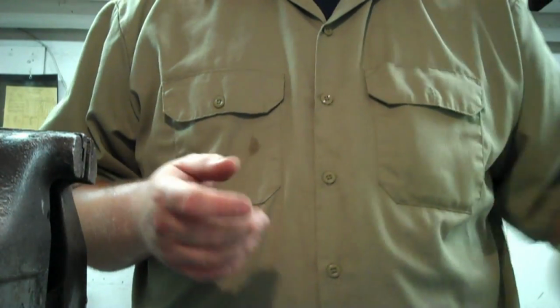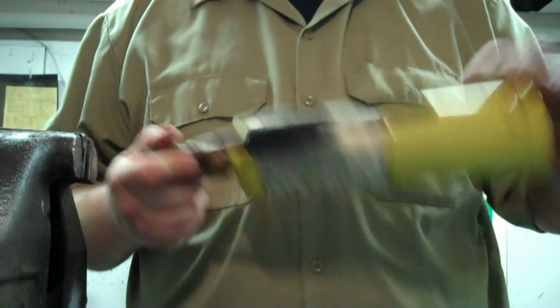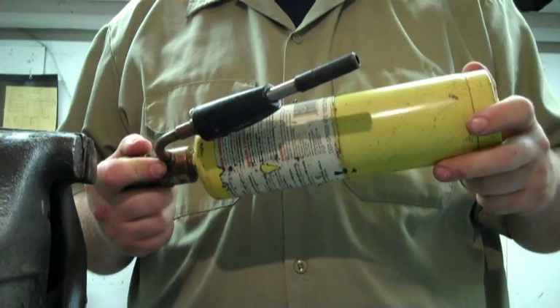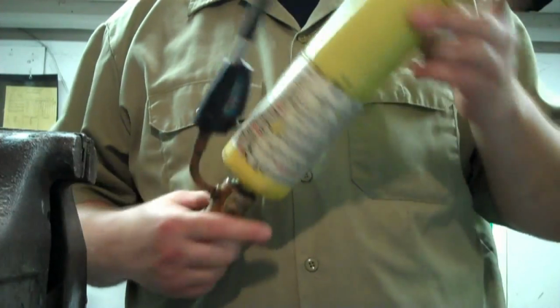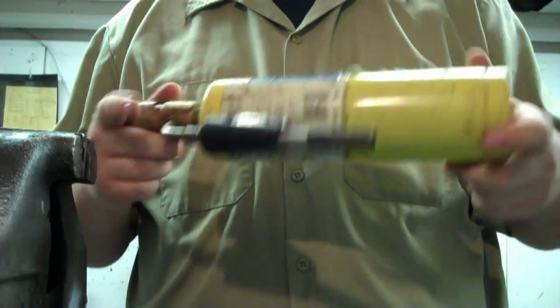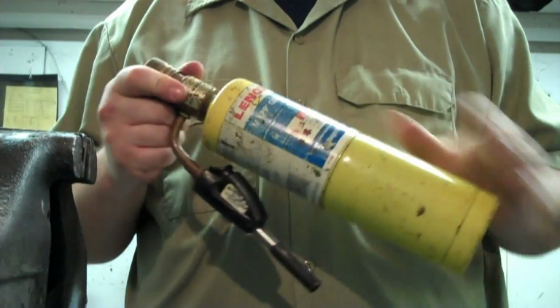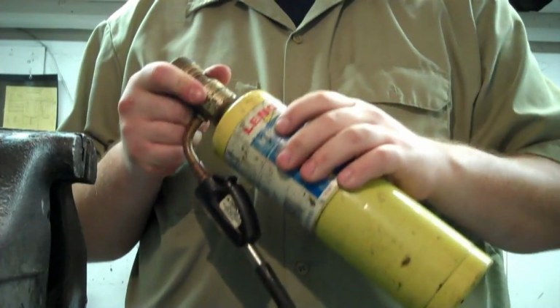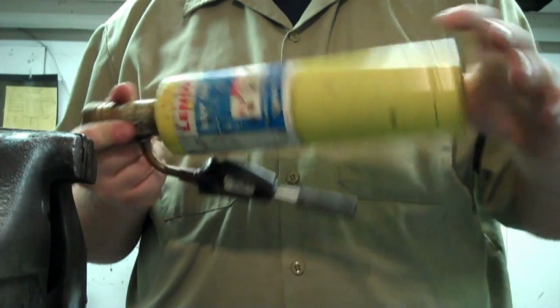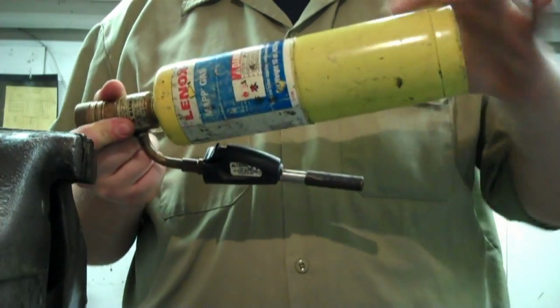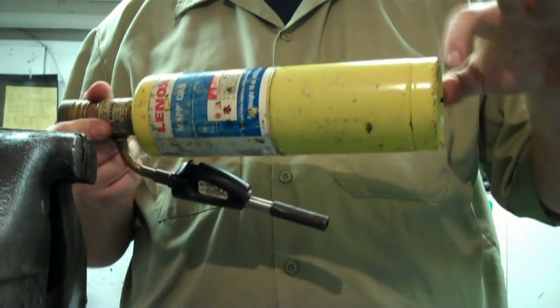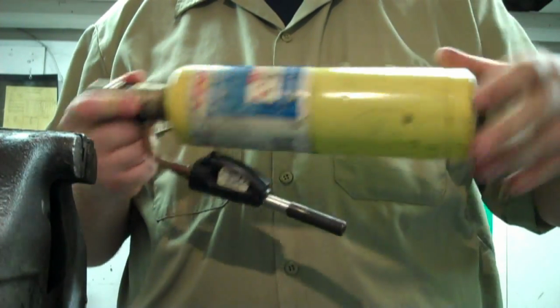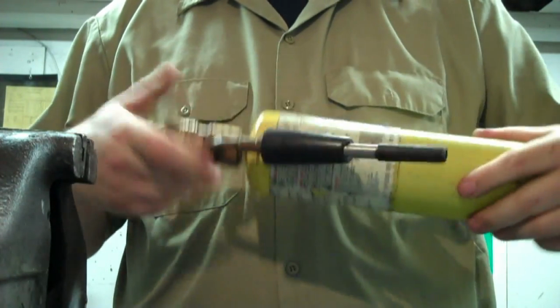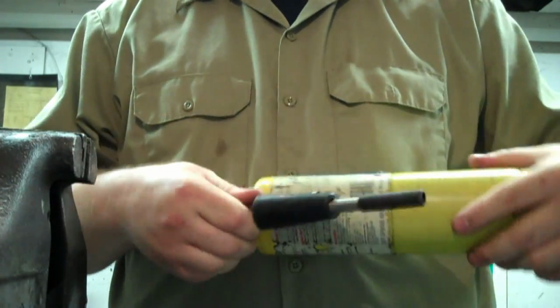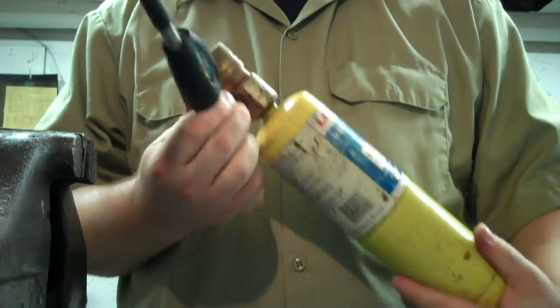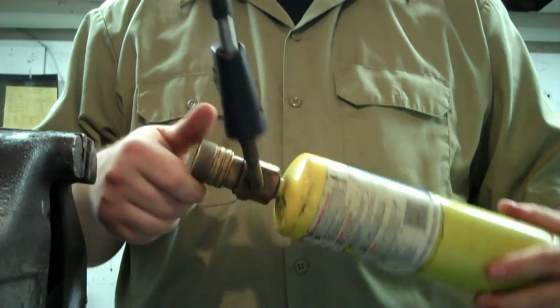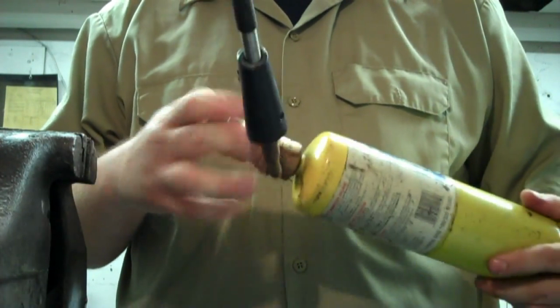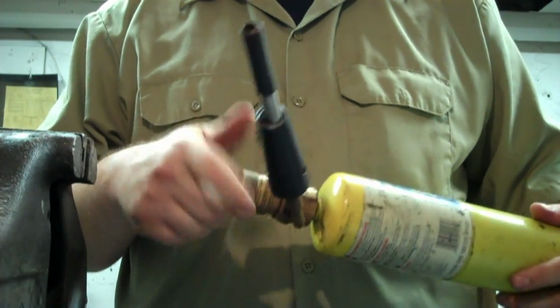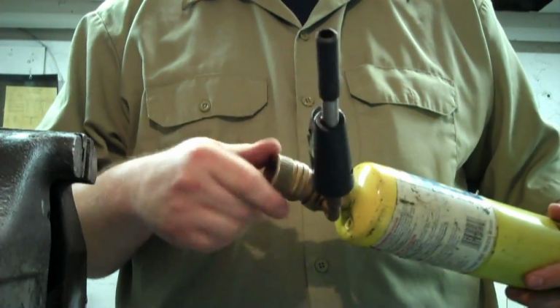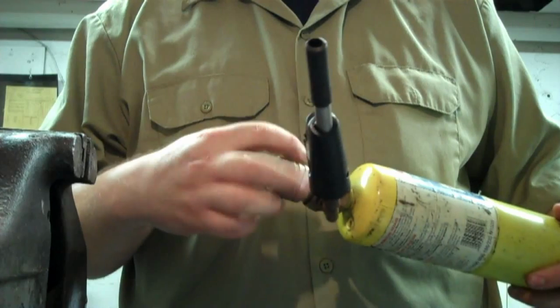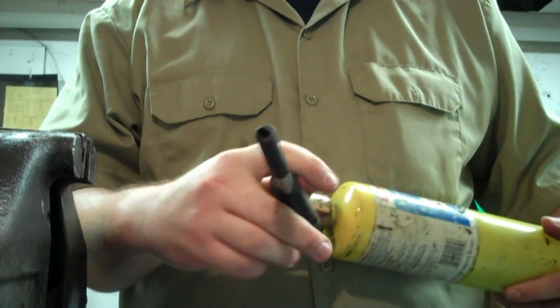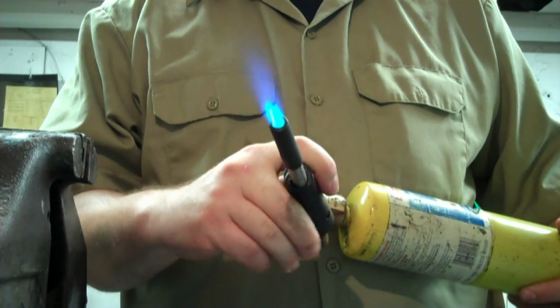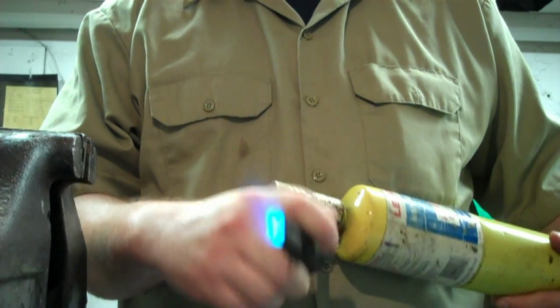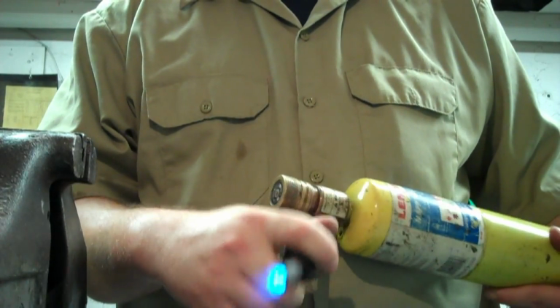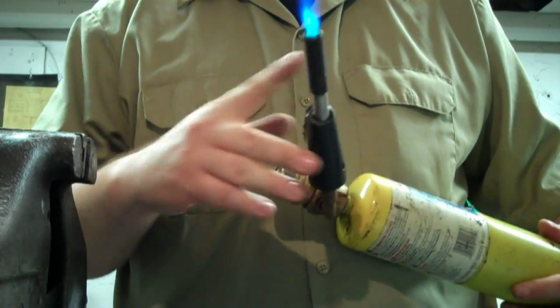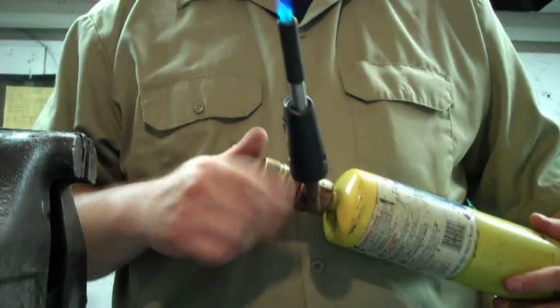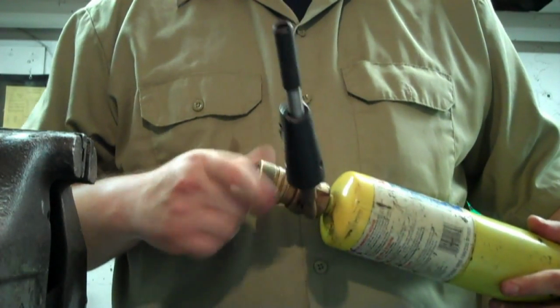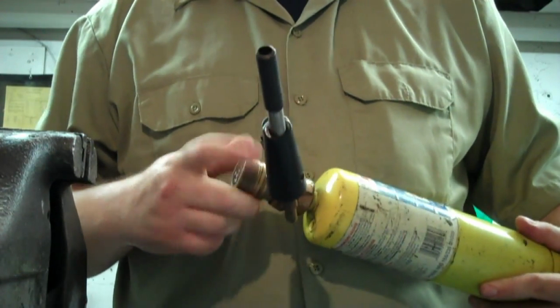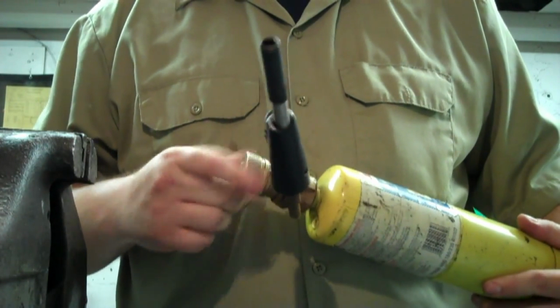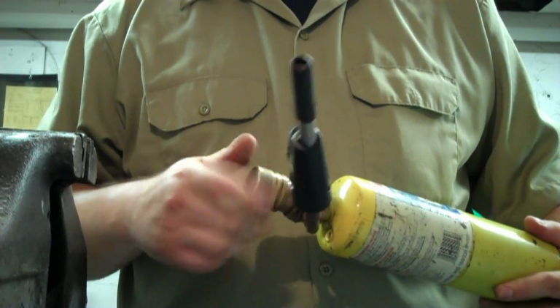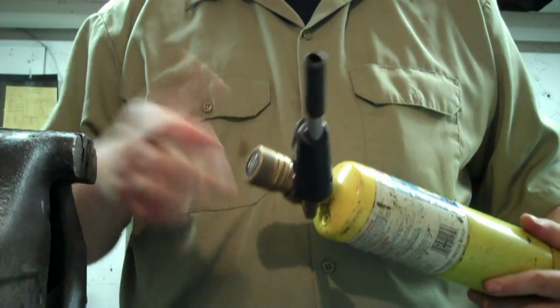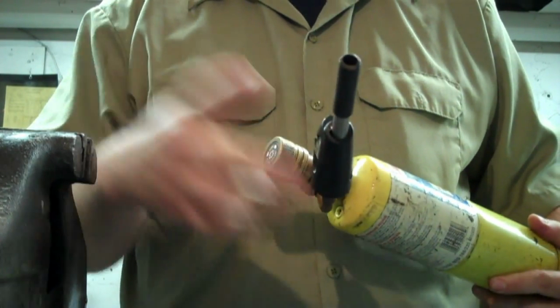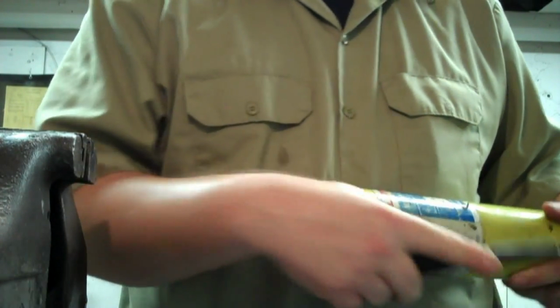First you're going to need a torch. I like to use map gas which comes in the yellow cylinders. I use a swivel head torch with self-igniting — it's just much easier to use than the striker.